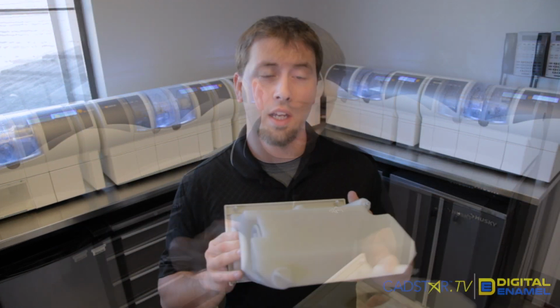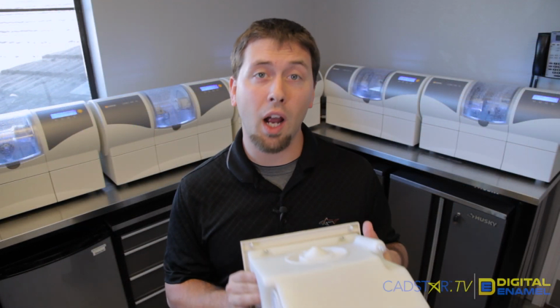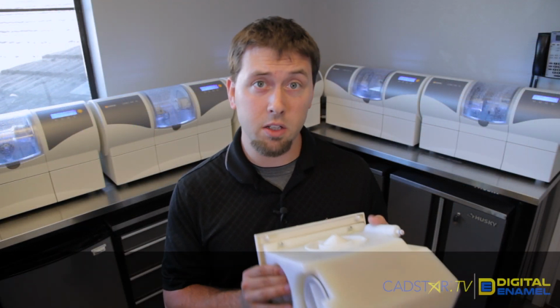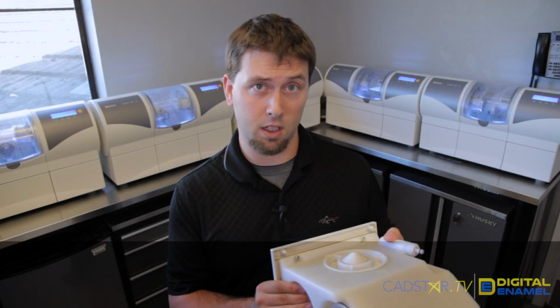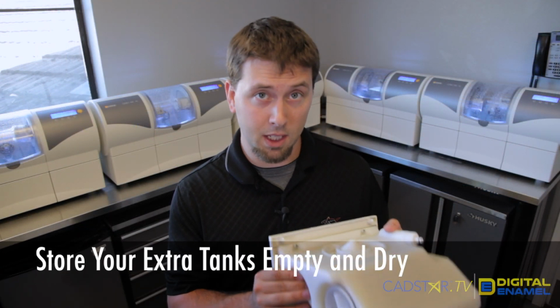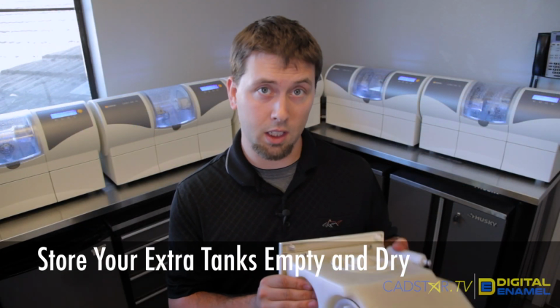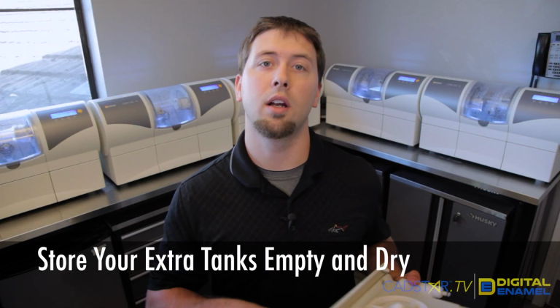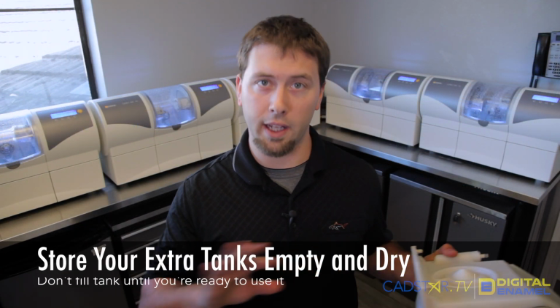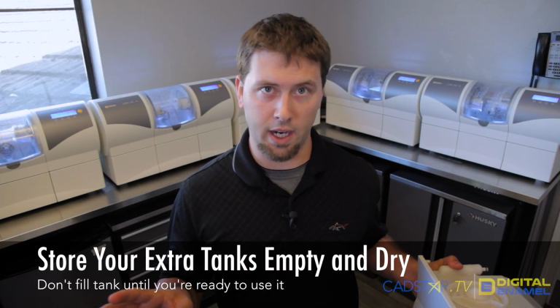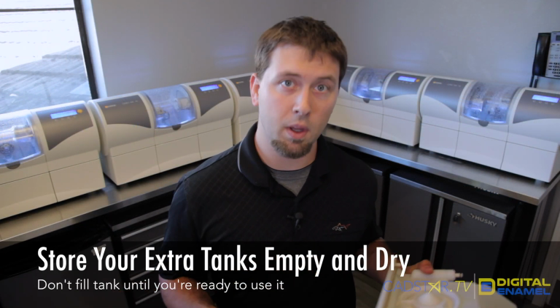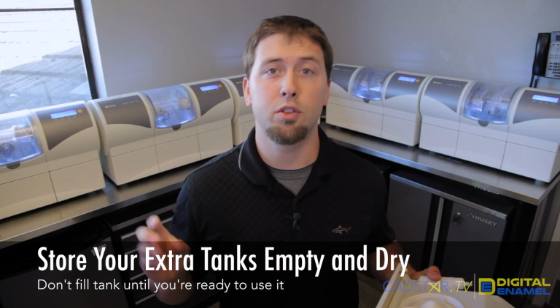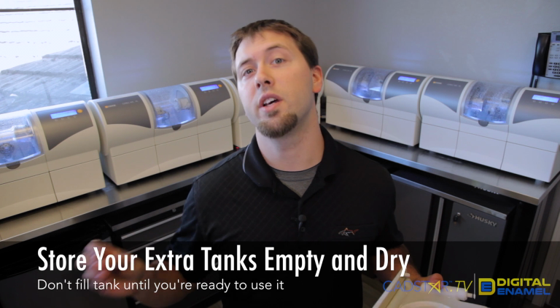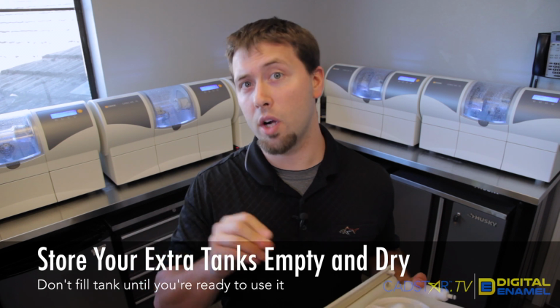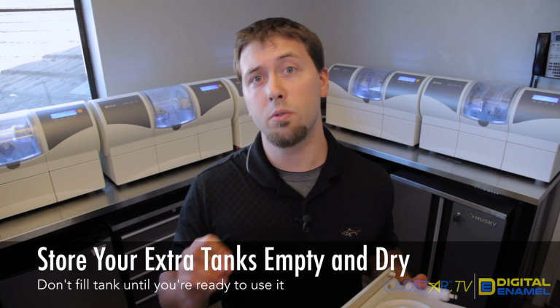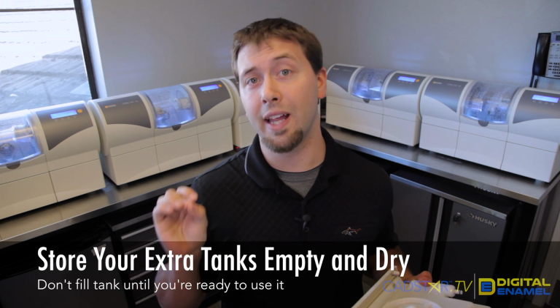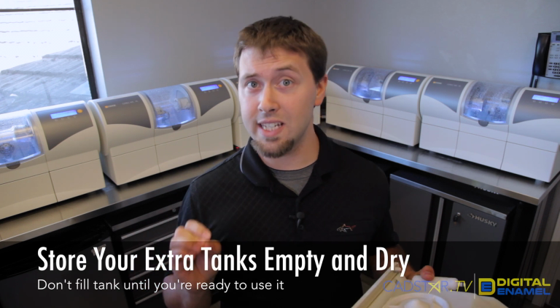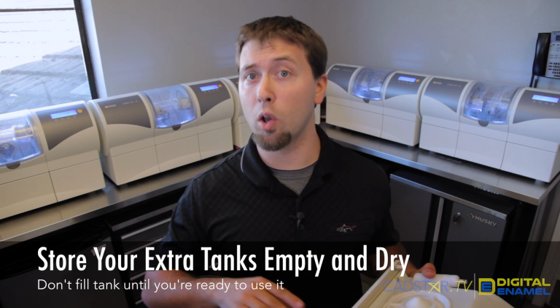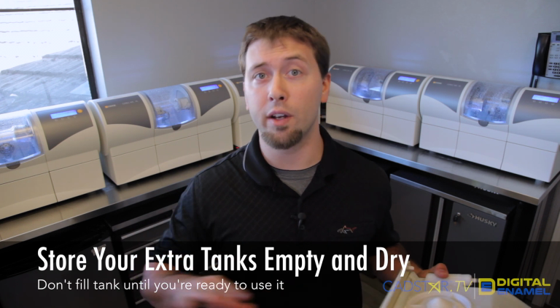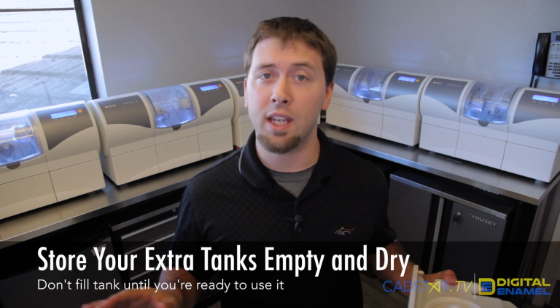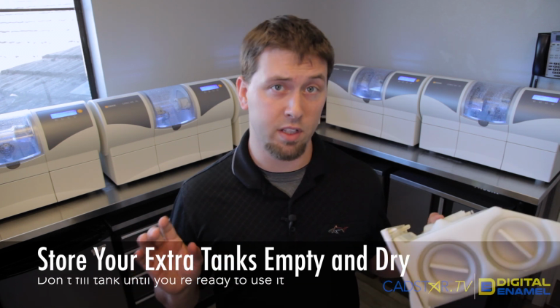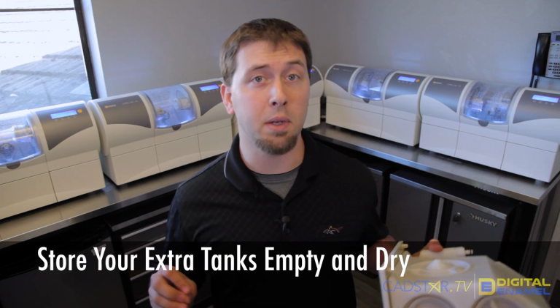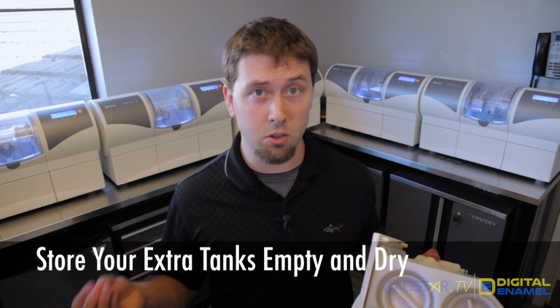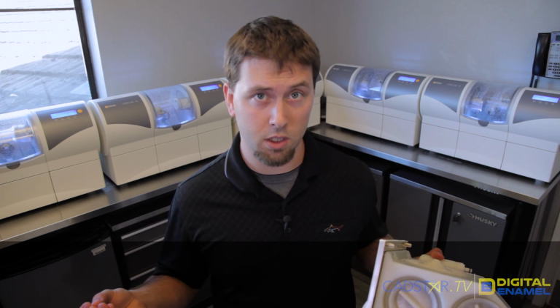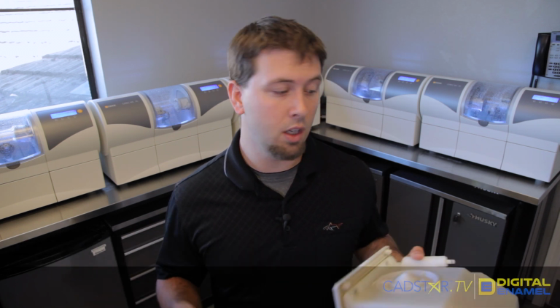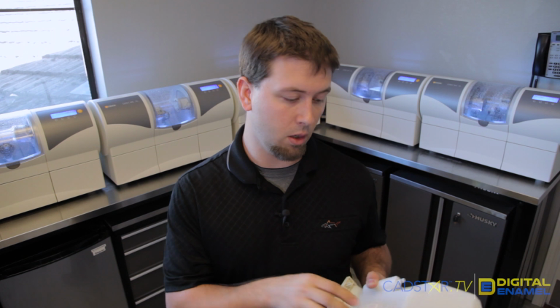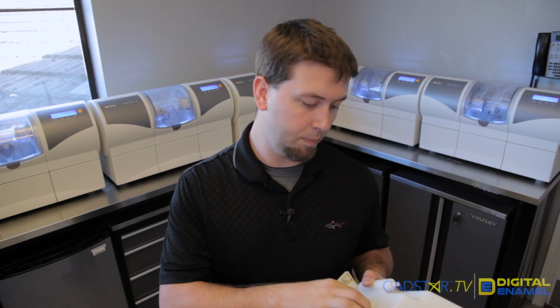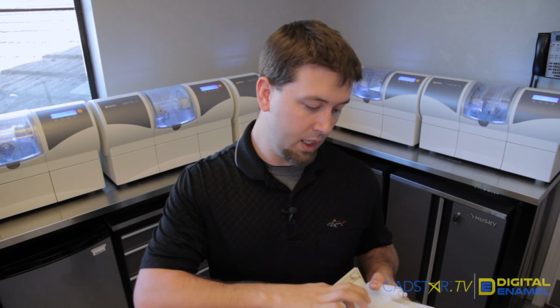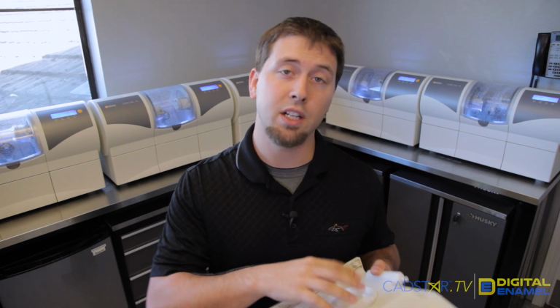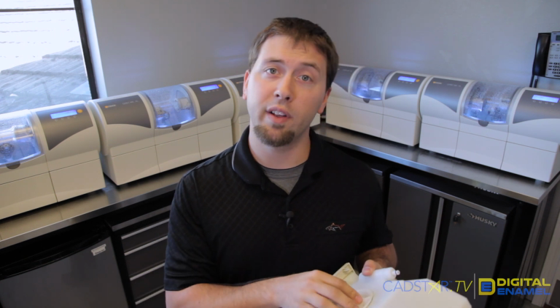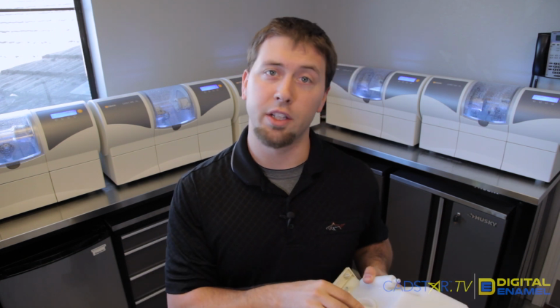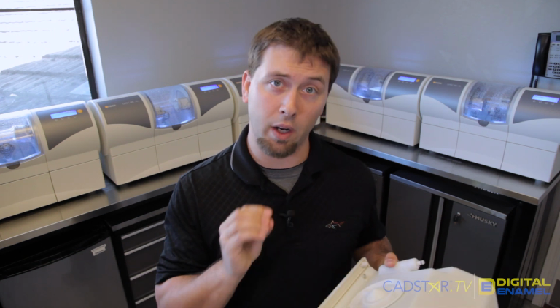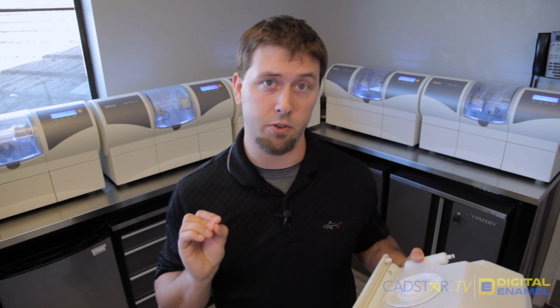If you're not going to use the tank immediately, let it dry out. Sirona doesn't want you to let it sit for longer than a week if it's not being used, so don't fill it until you're ready to use it.